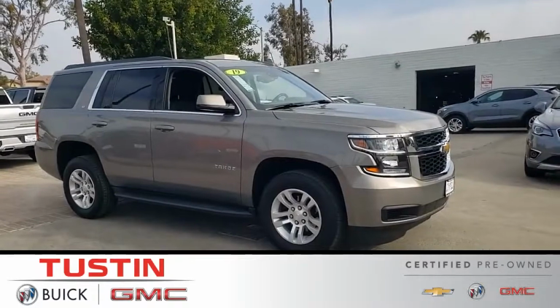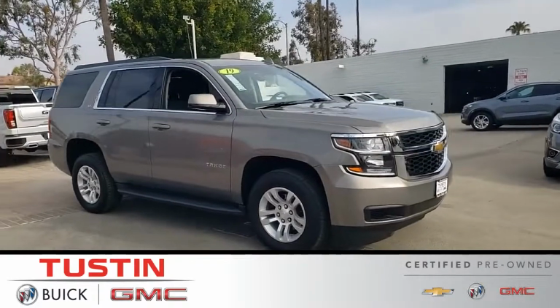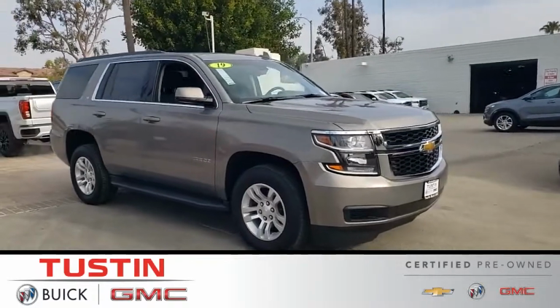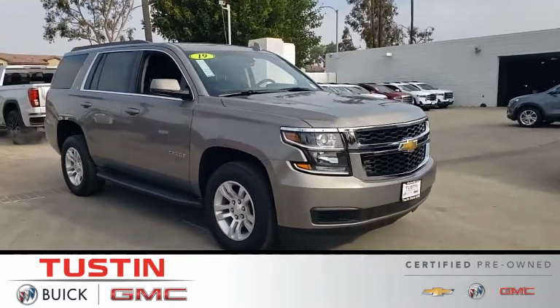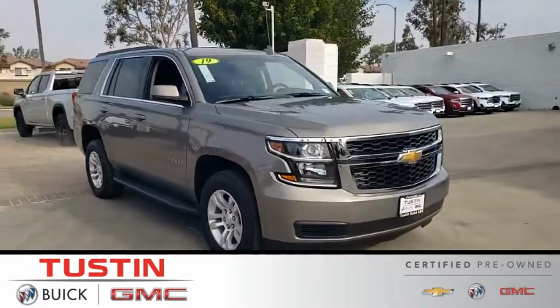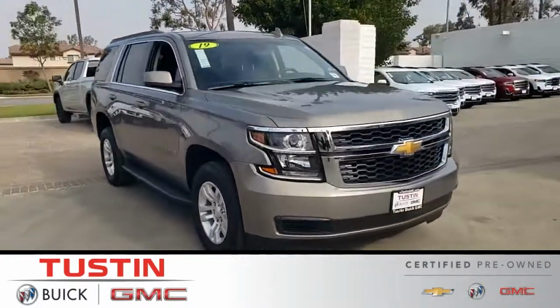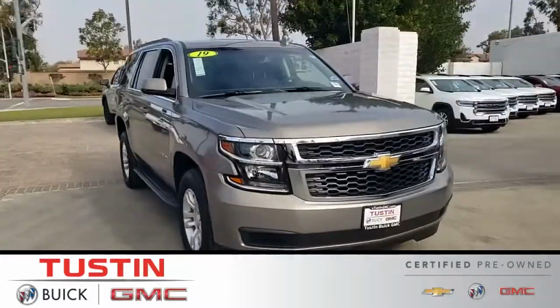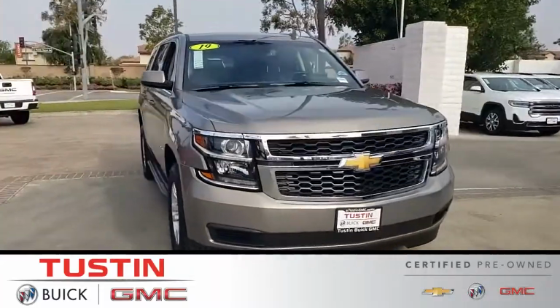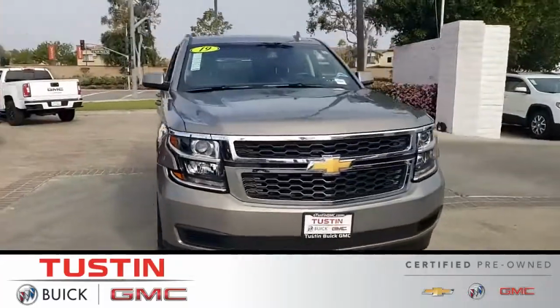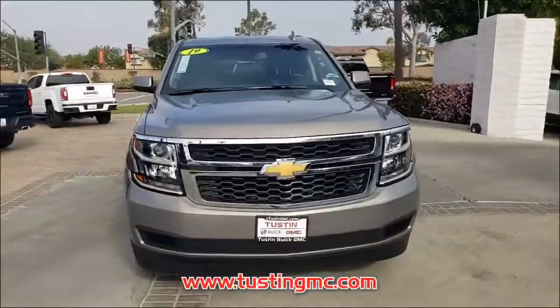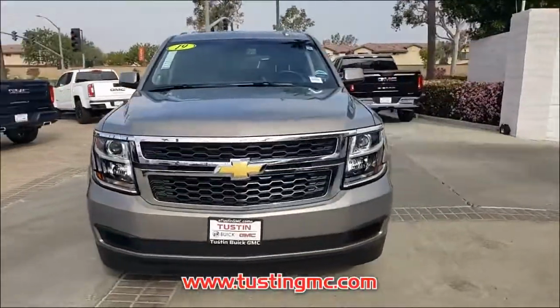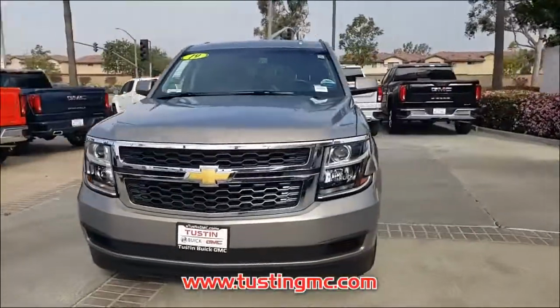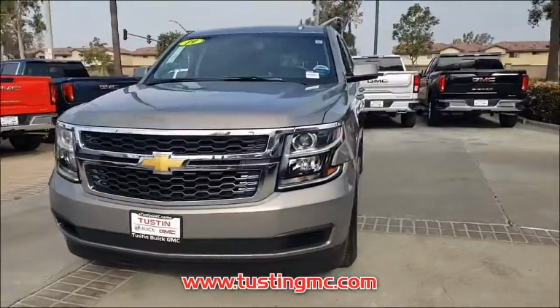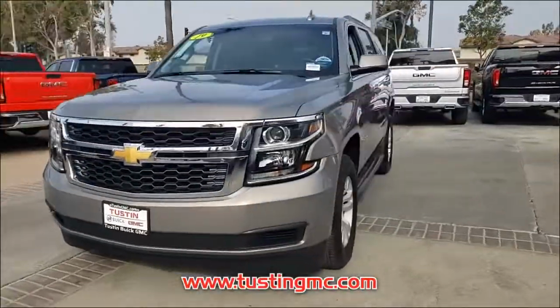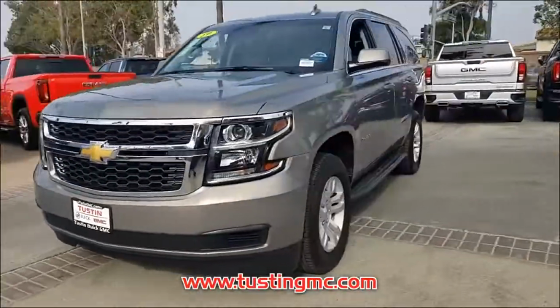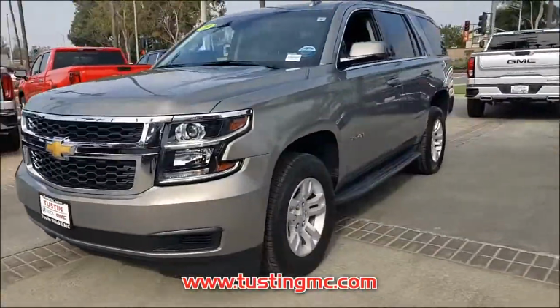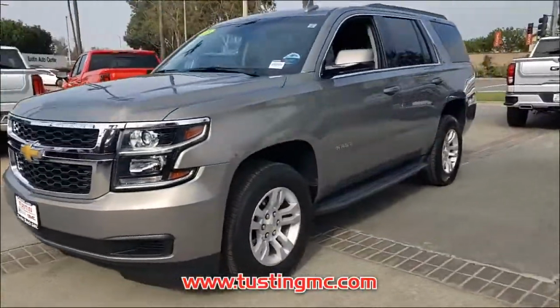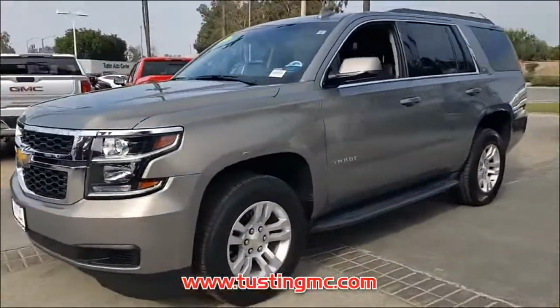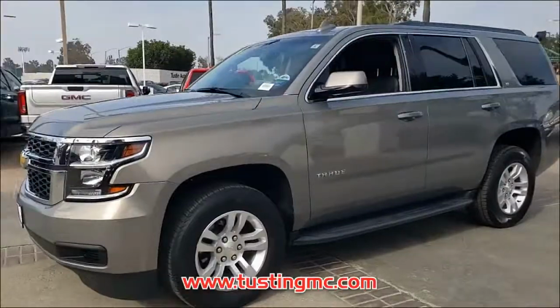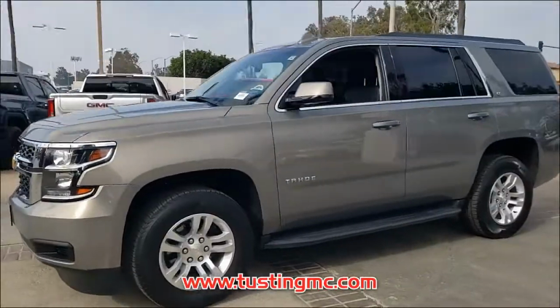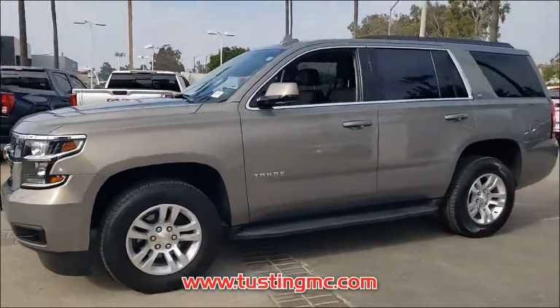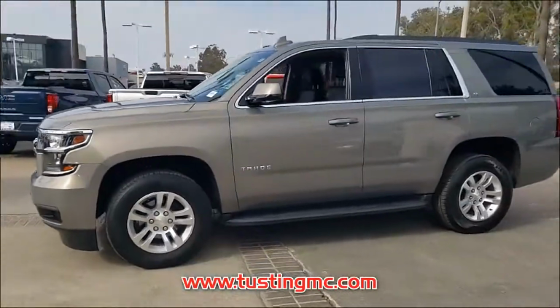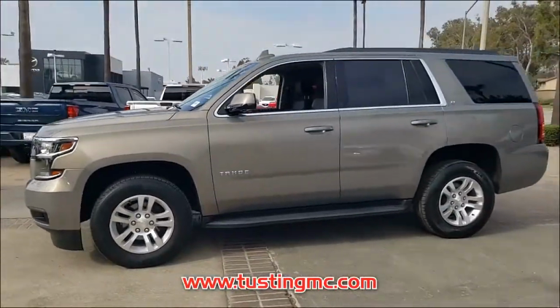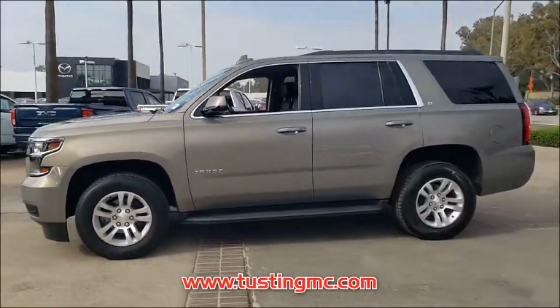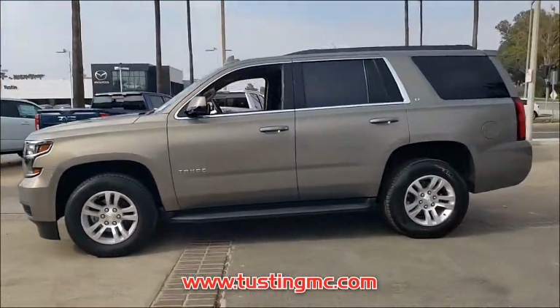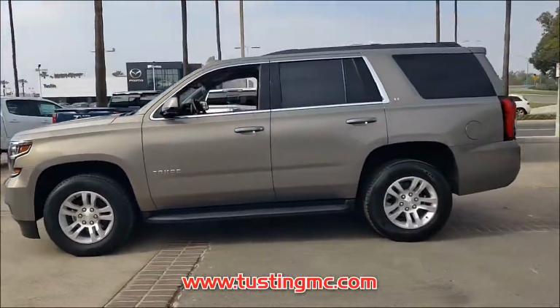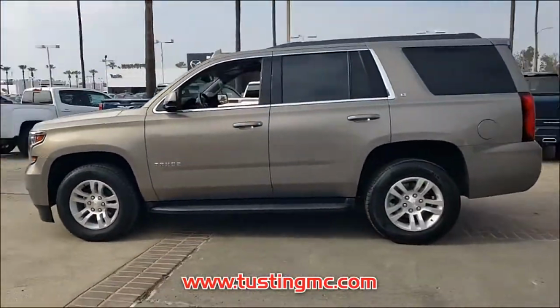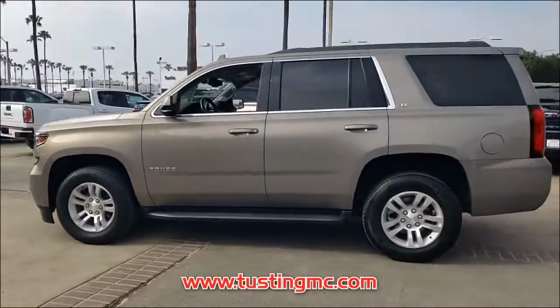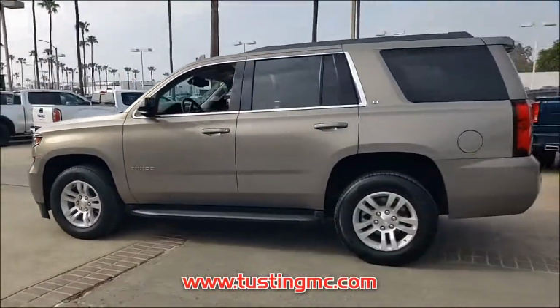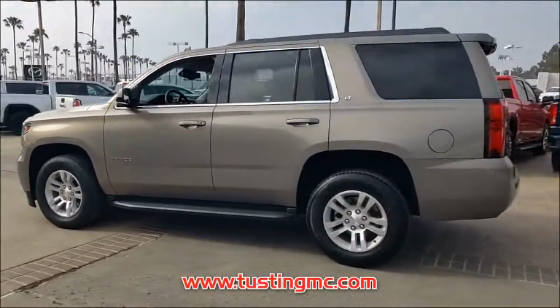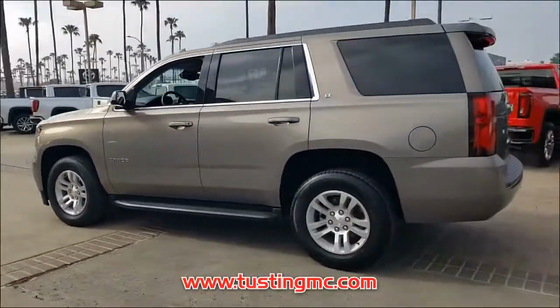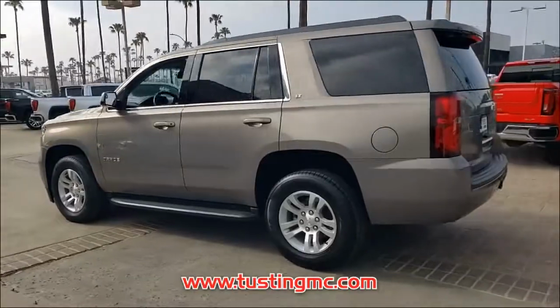Introducing this pre-owned 2019 Chevrolet Tahoe with a pepperdust metallic exterior. Its superior build and design make it stand out from the competition. Come in for a test drive today and experience the SUV of your dreams.